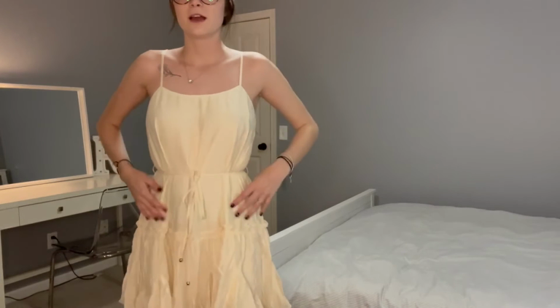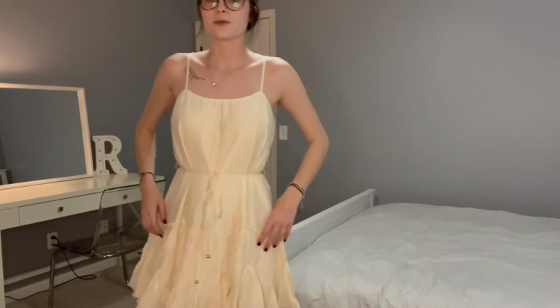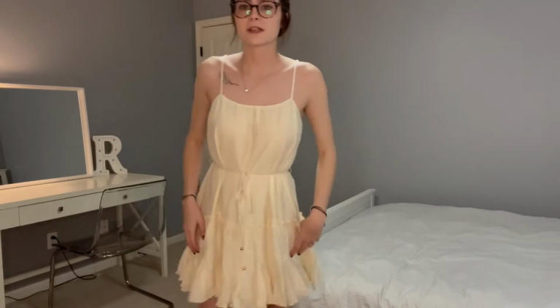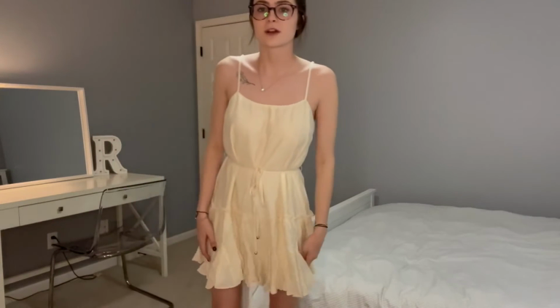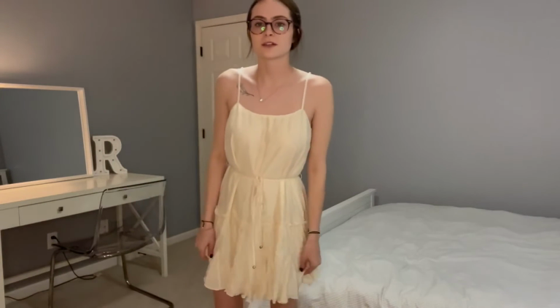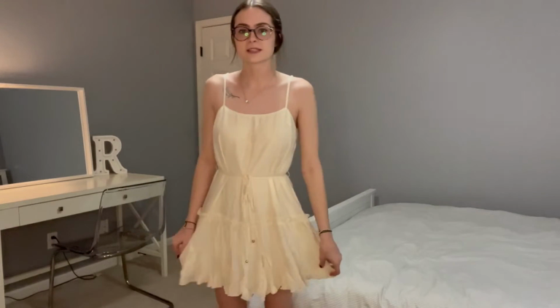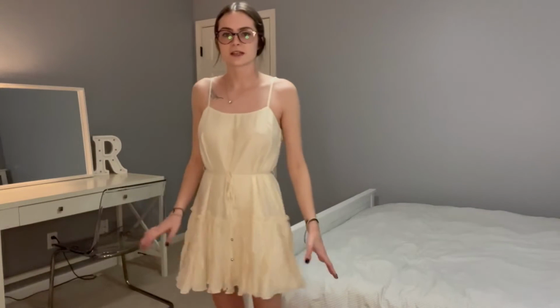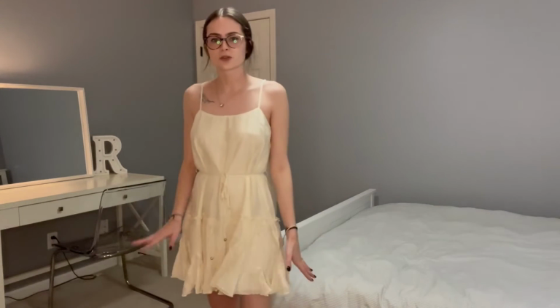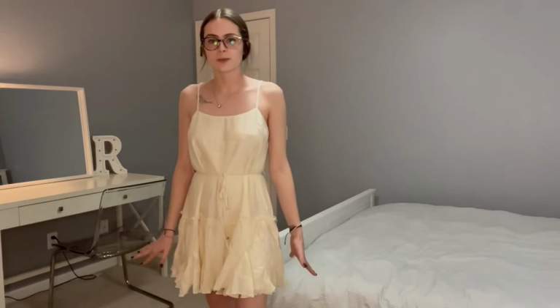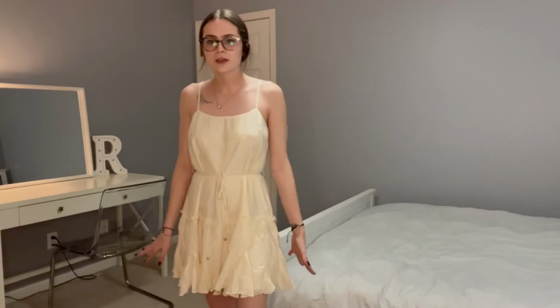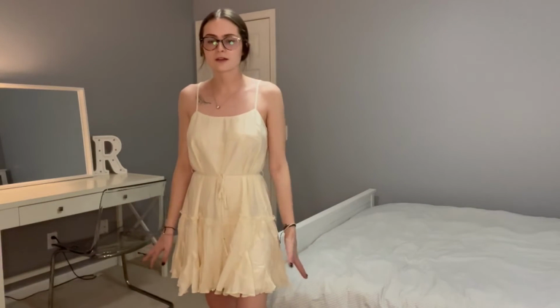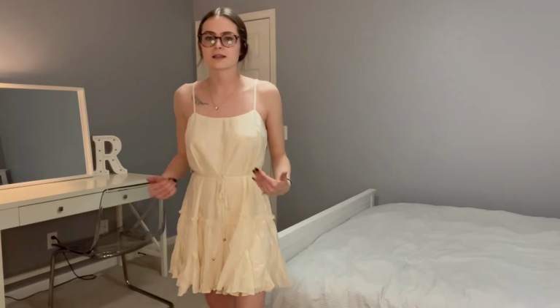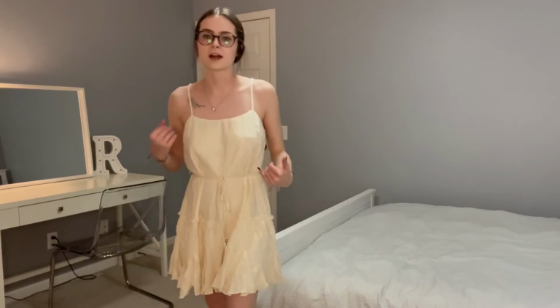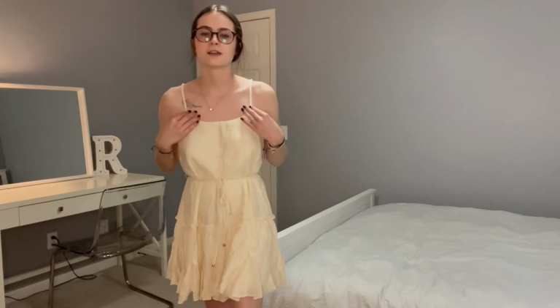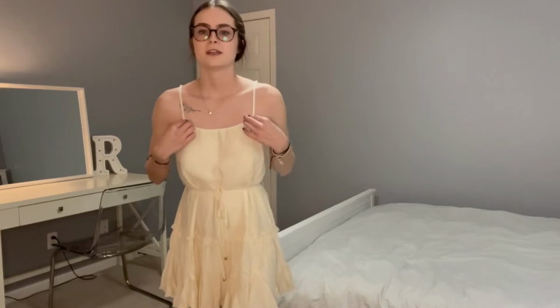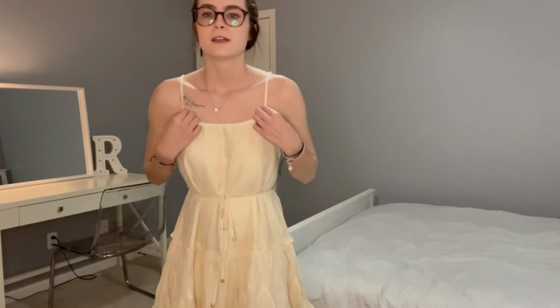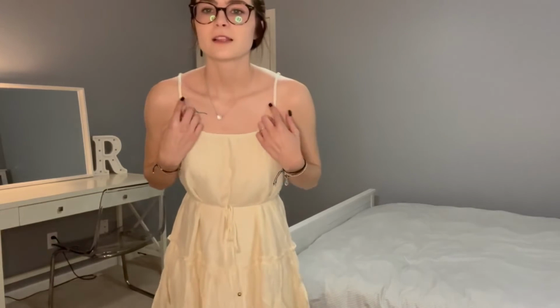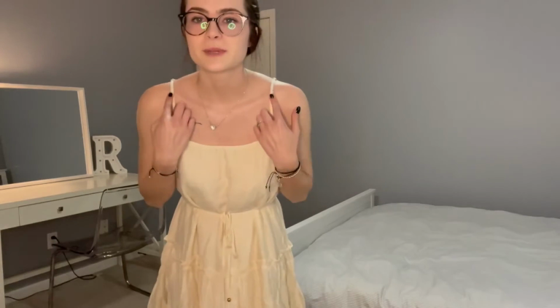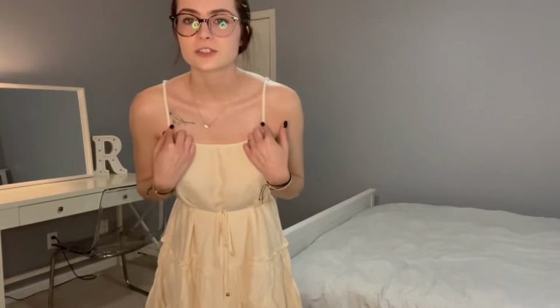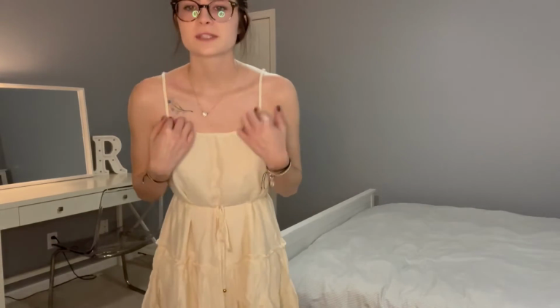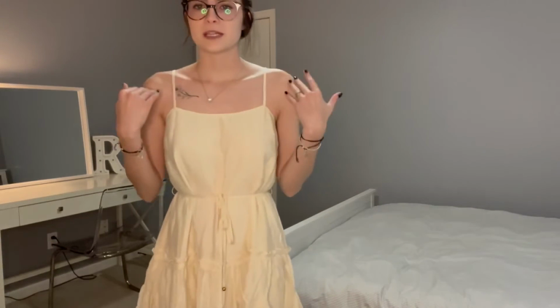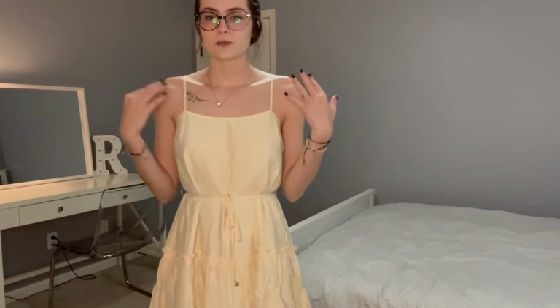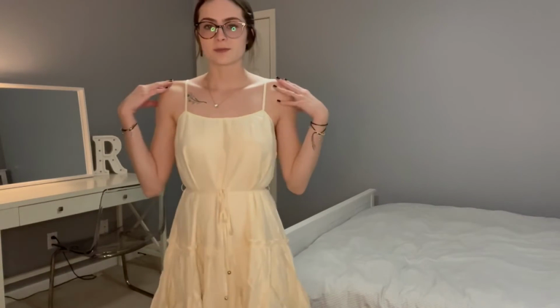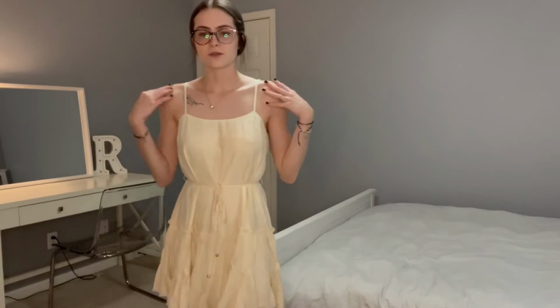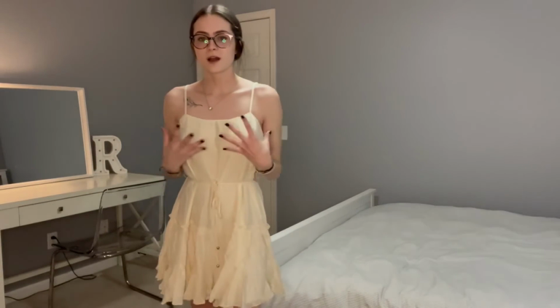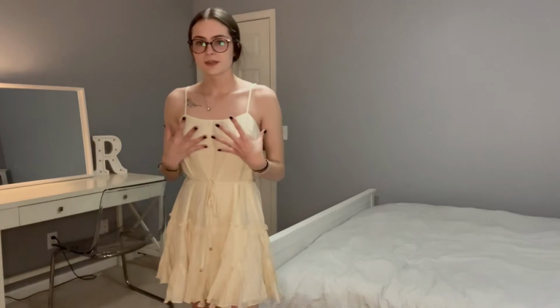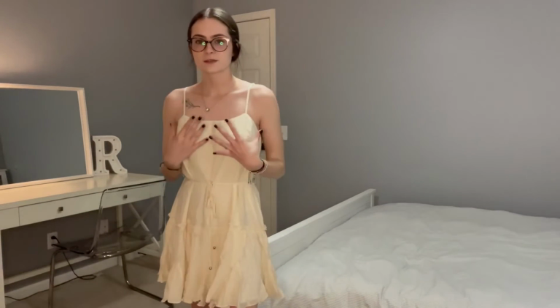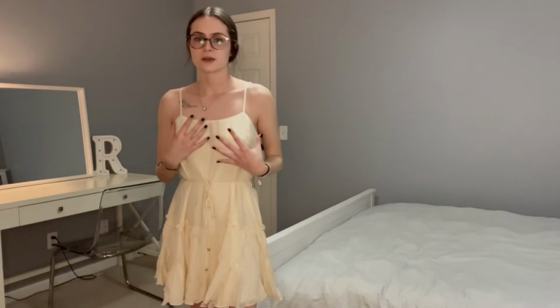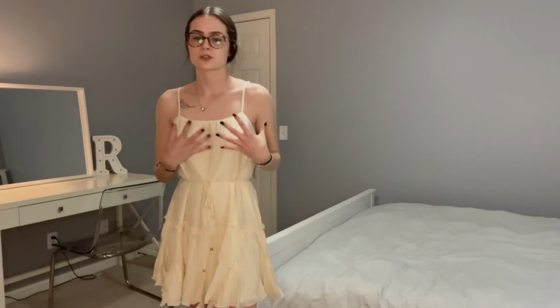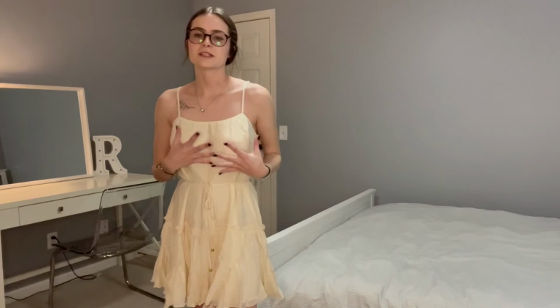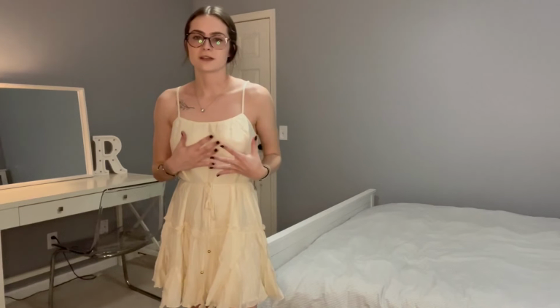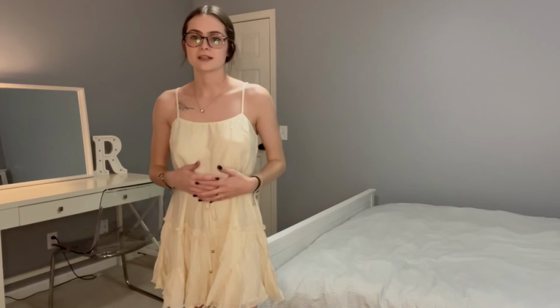I really love the color of it — it's like a nice creamy pinky color and I love that. I love the spaghetti straps. This would be easy to wear something over top of it, and this could be great for so many different events.